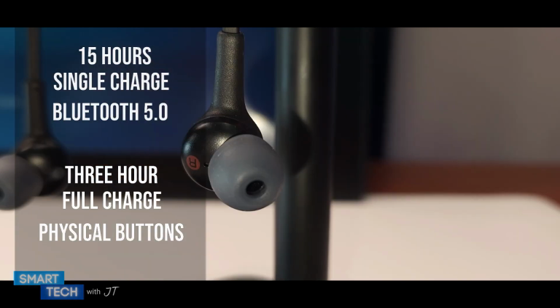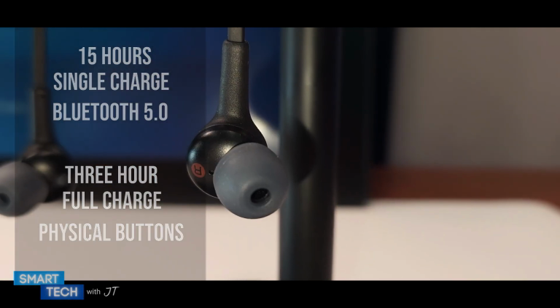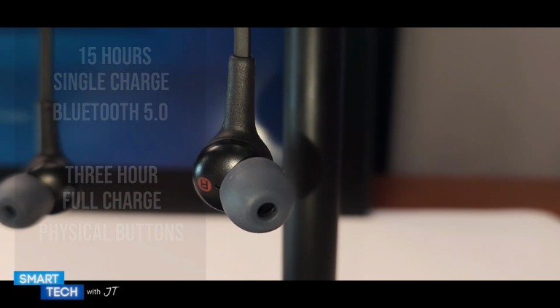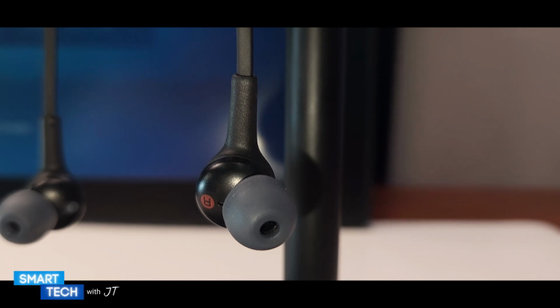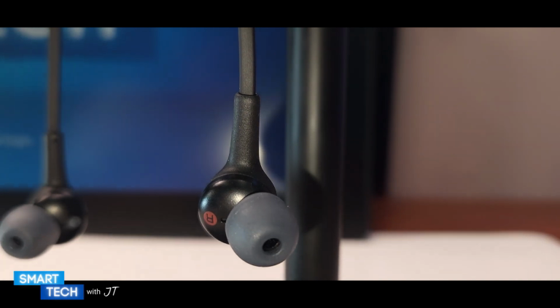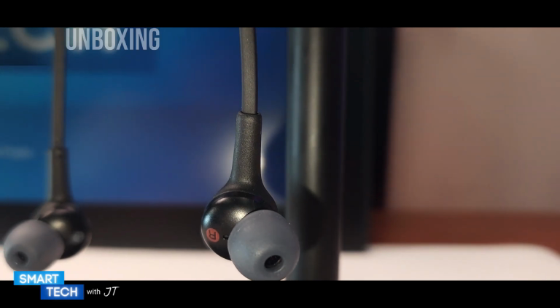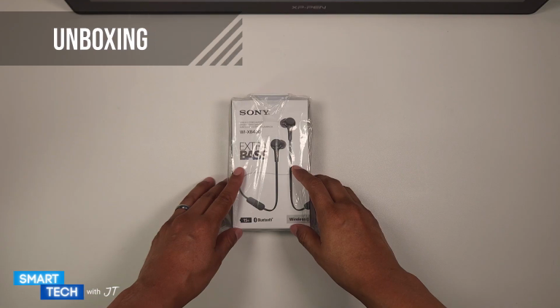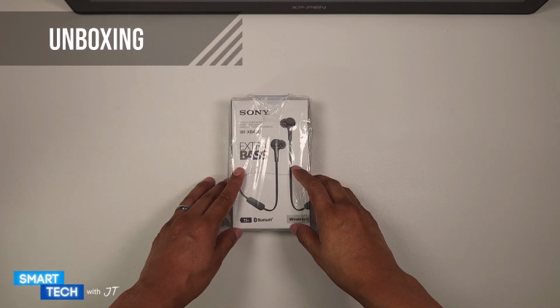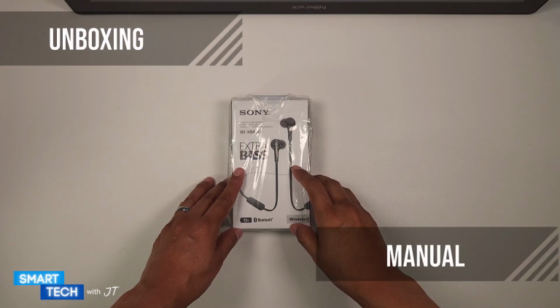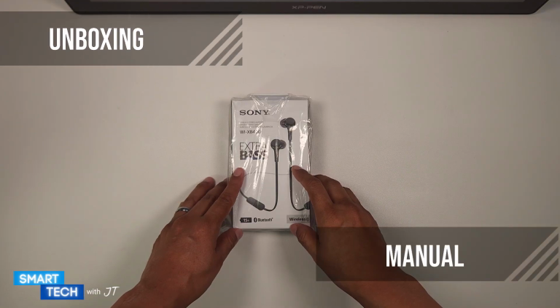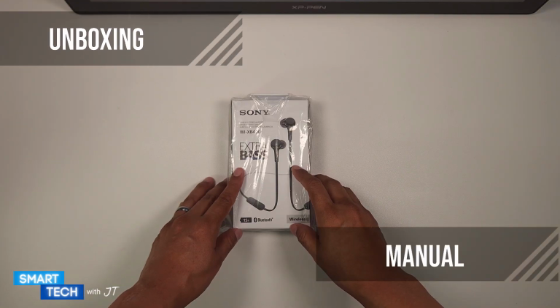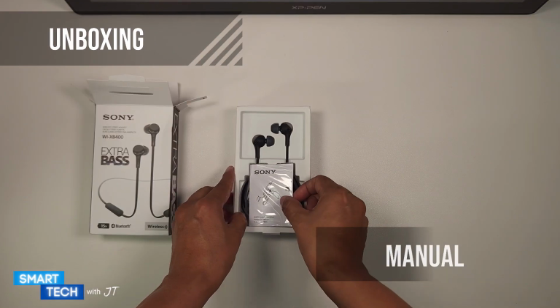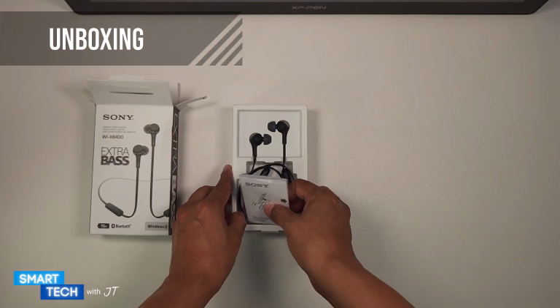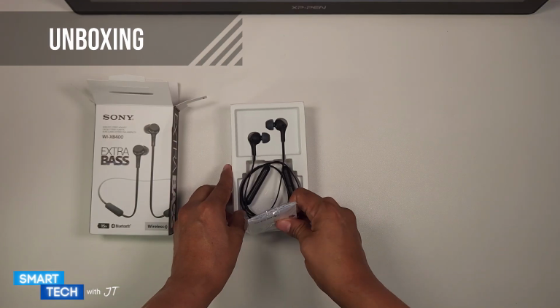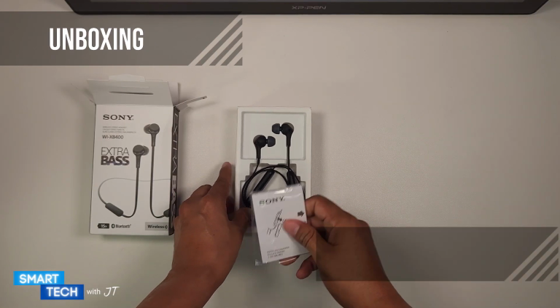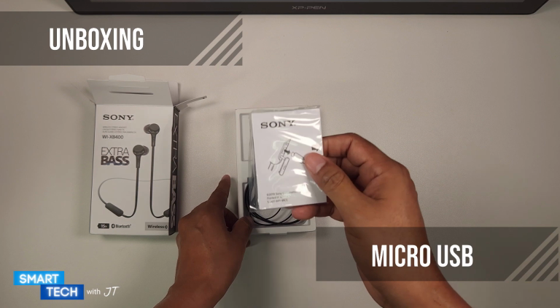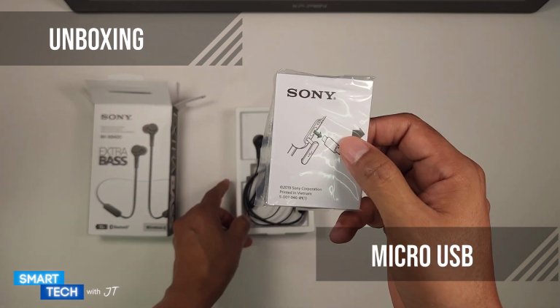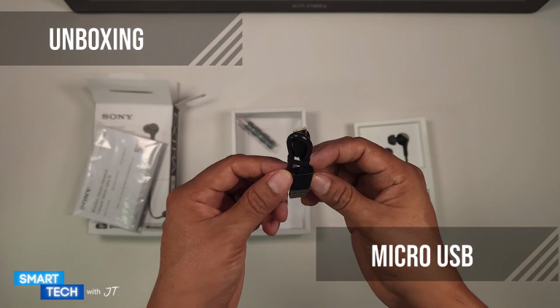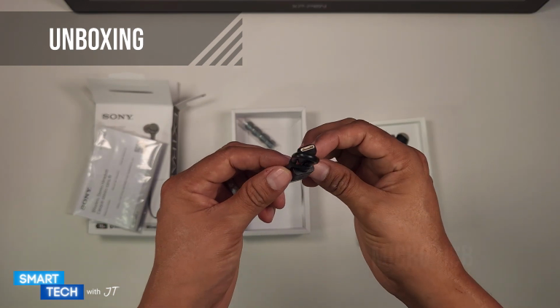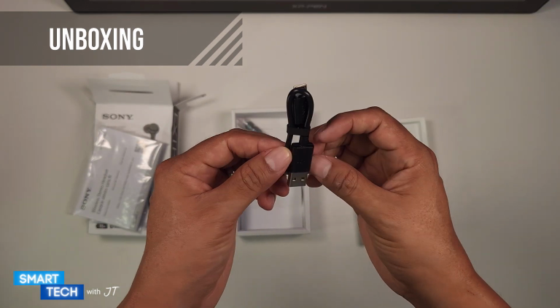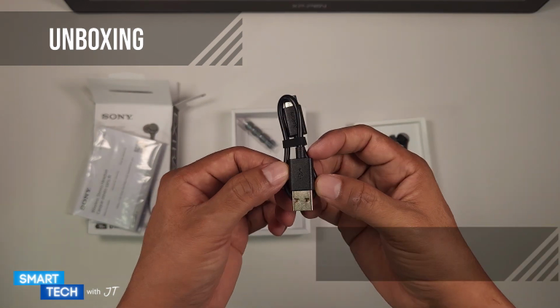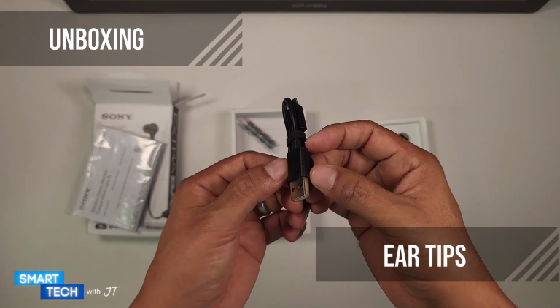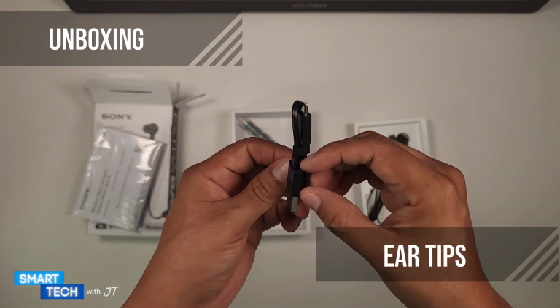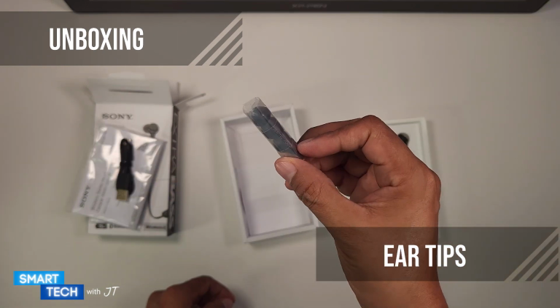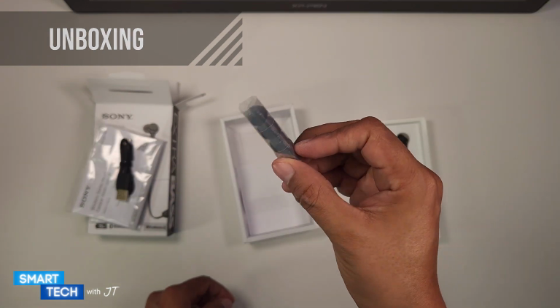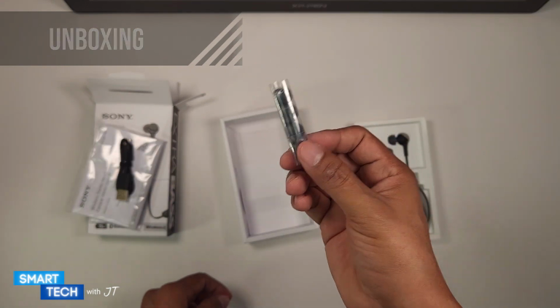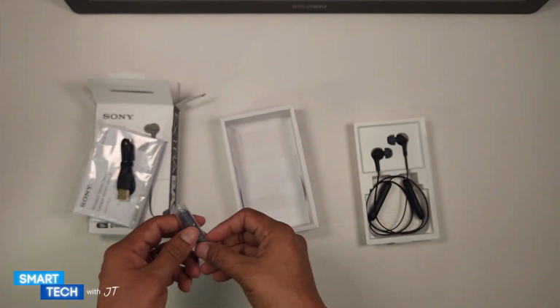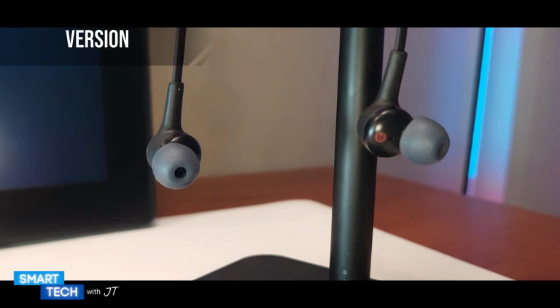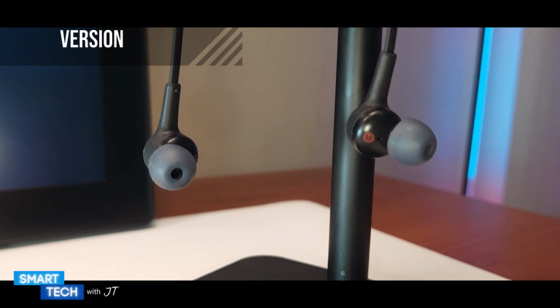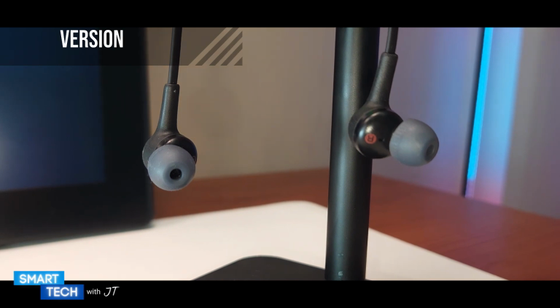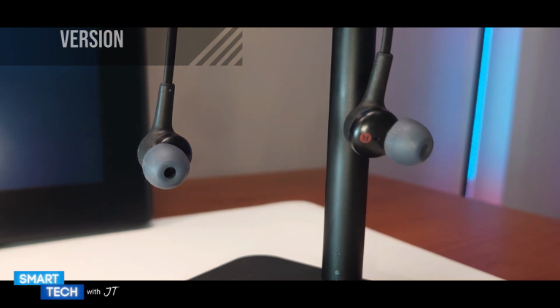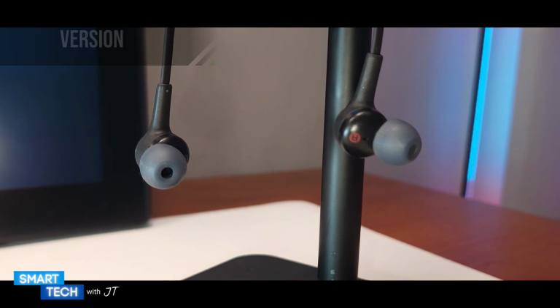Let me go ahead and open this up. The first thing I notice is that it comes in a nice box. You're getting a manual, you're also getting a micro USB, and you're getting ear tips. The version you're looking at is the black version.